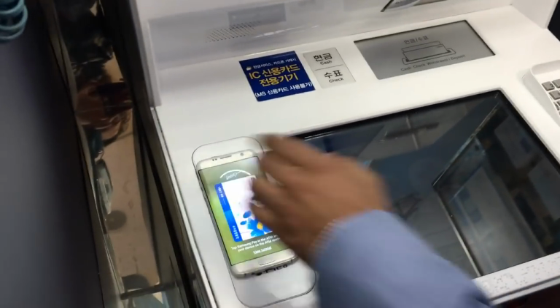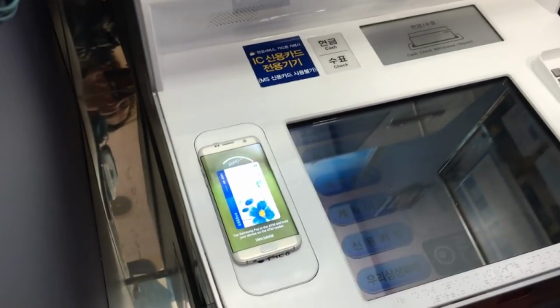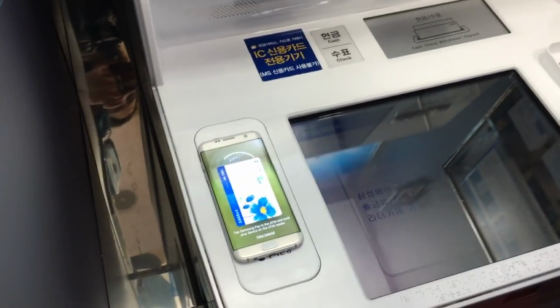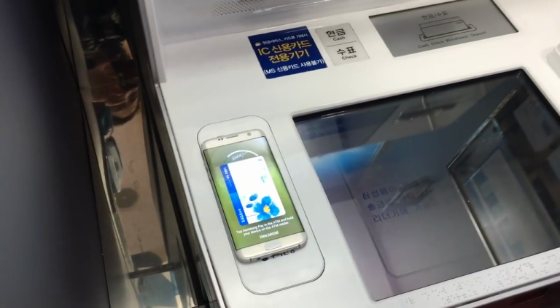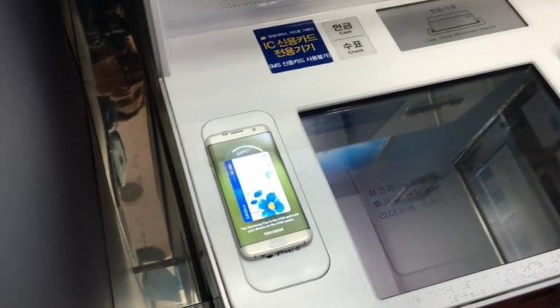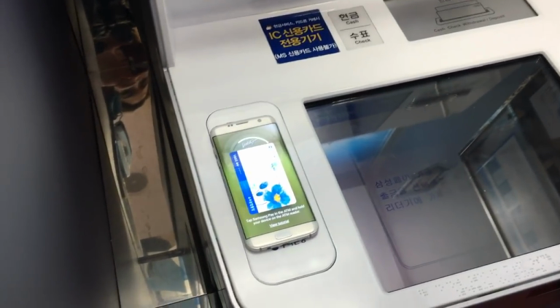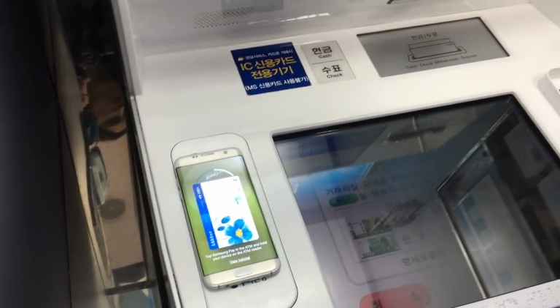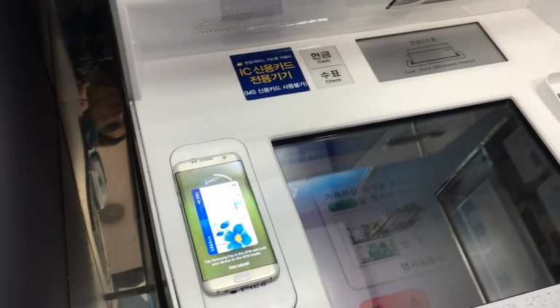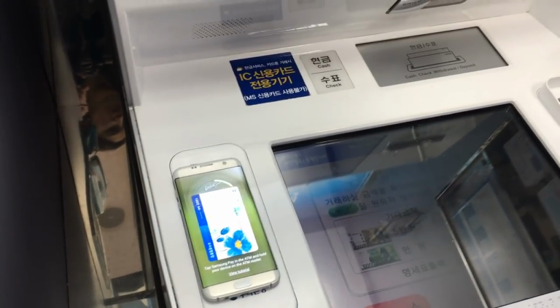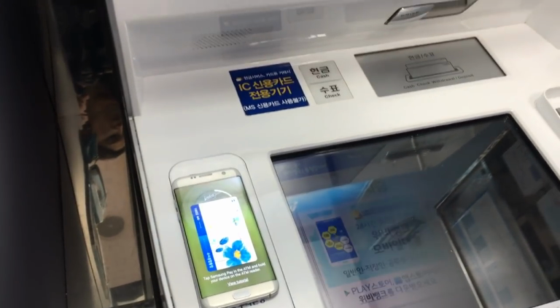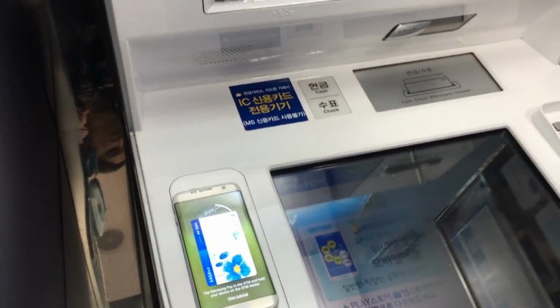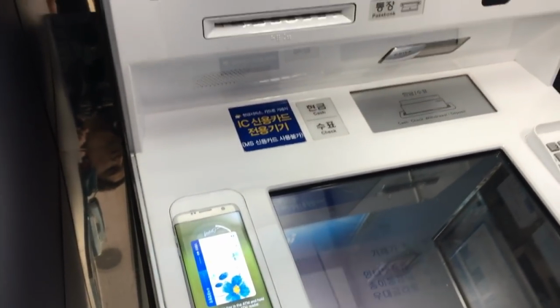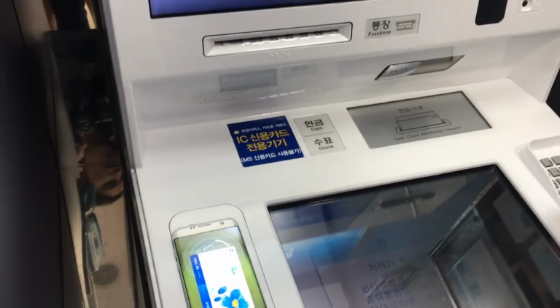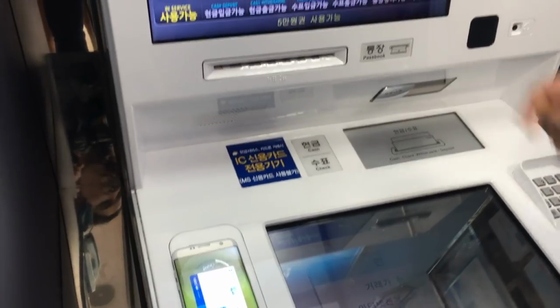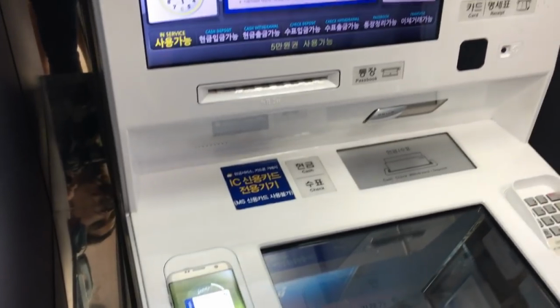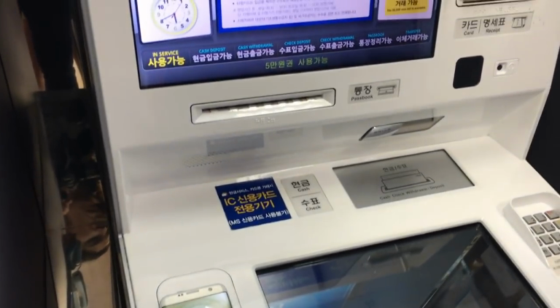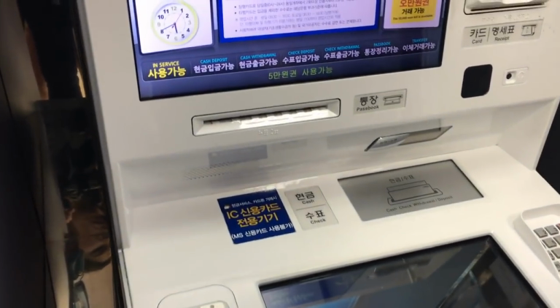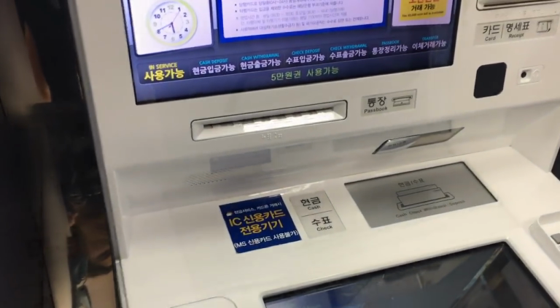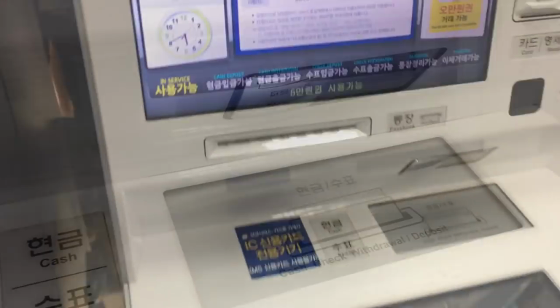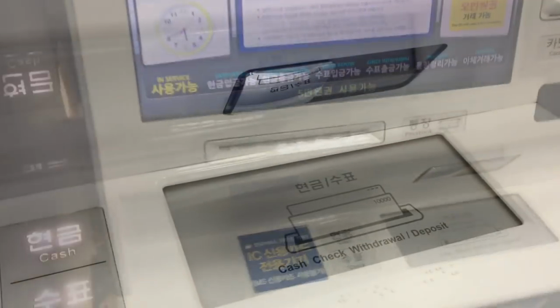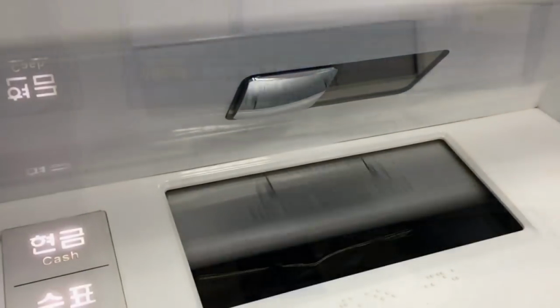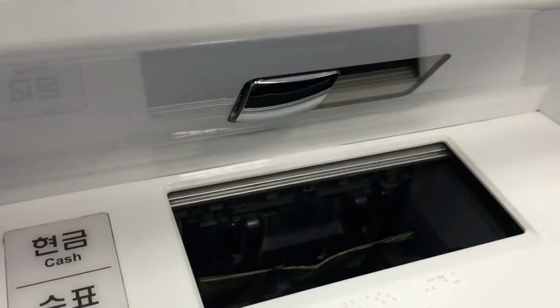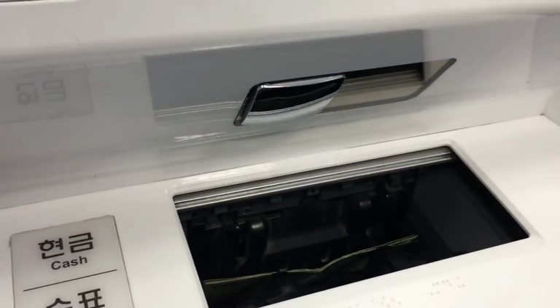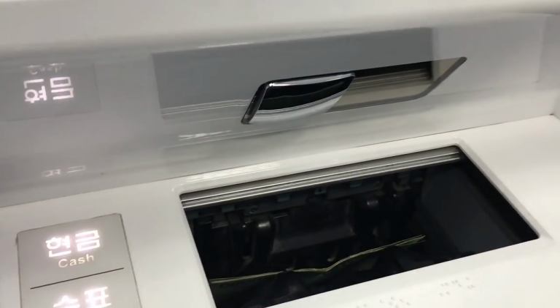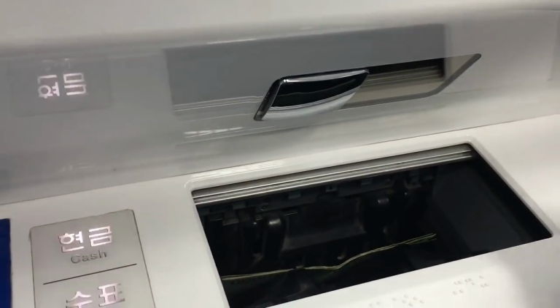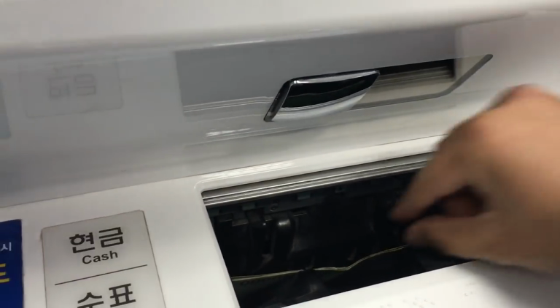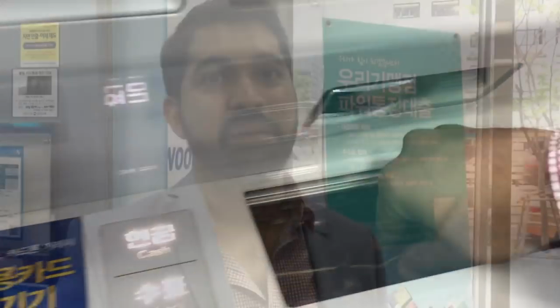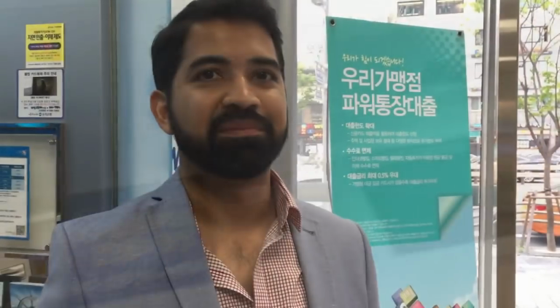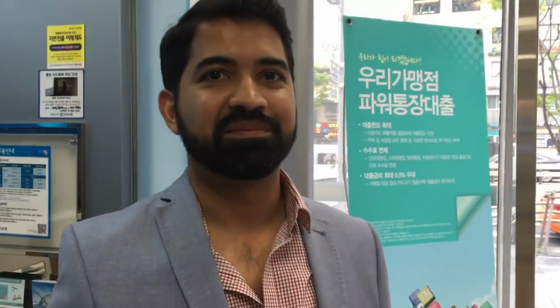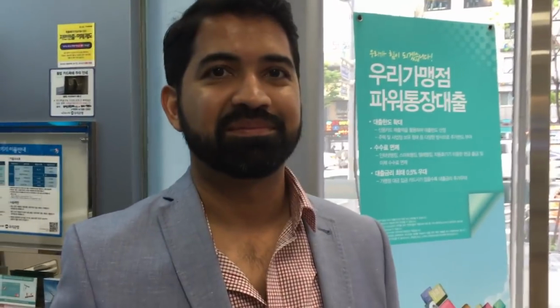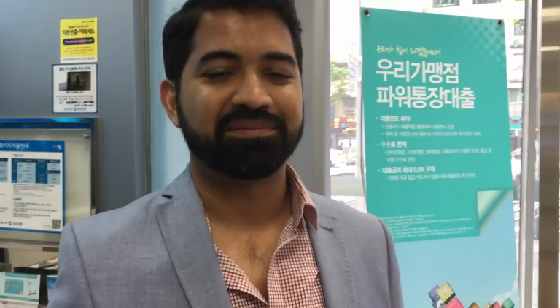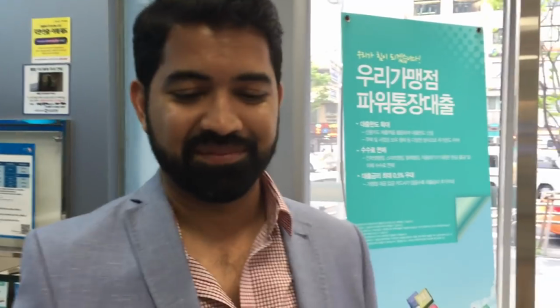There's a pad that says Samsung Pay, and there's the money shooting out. Well, there you have it, guys!